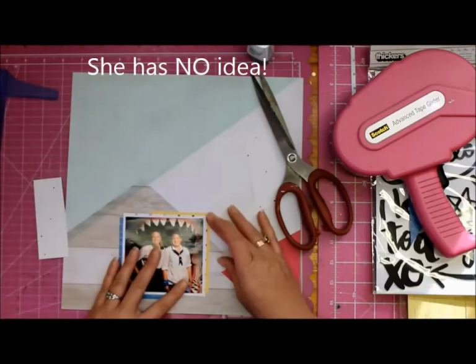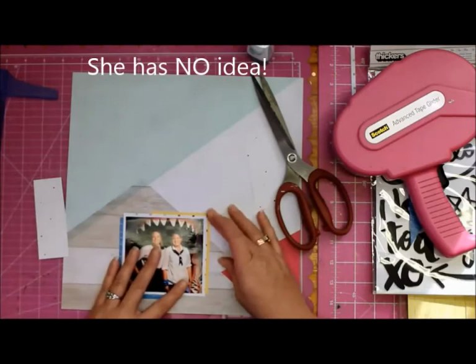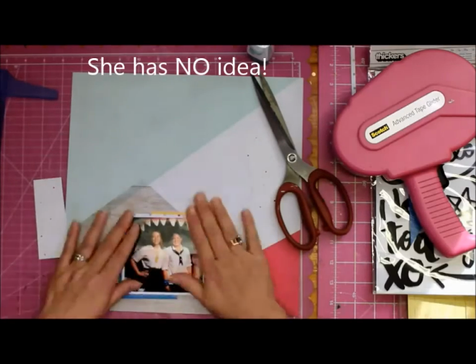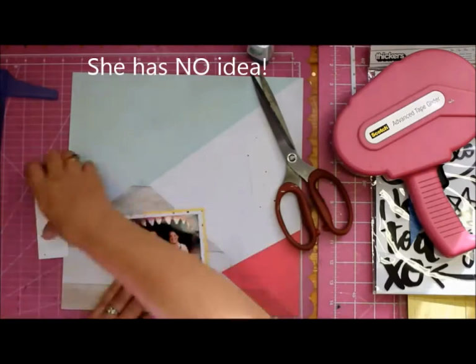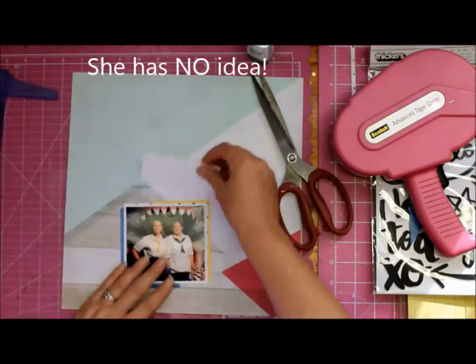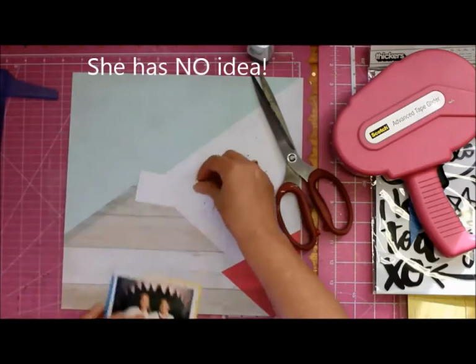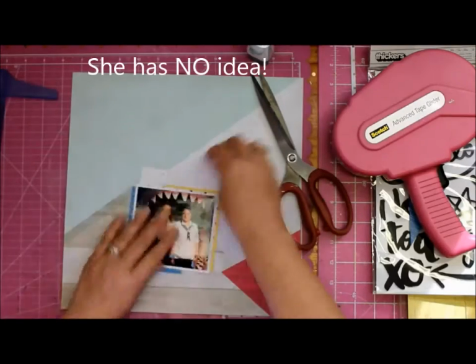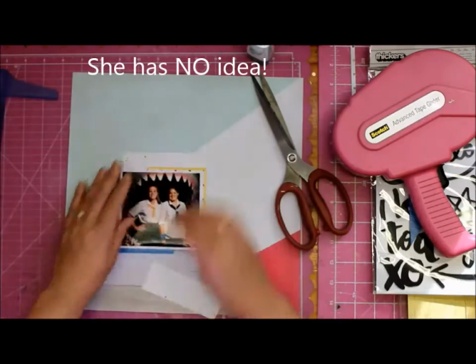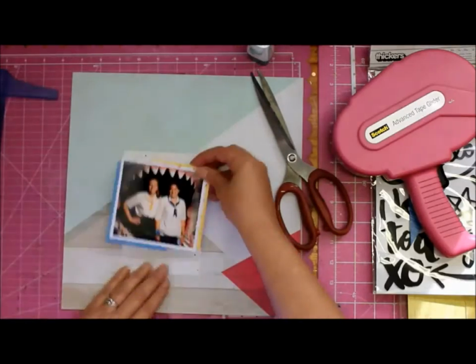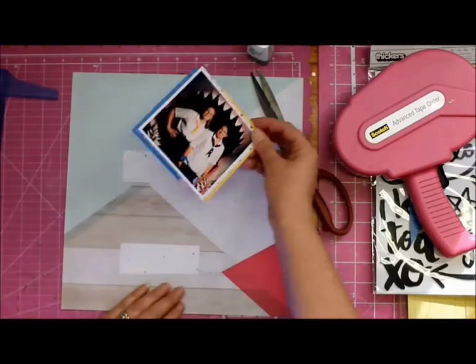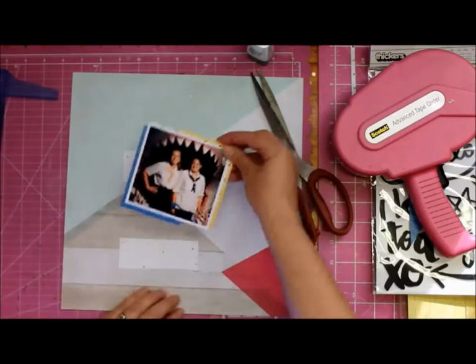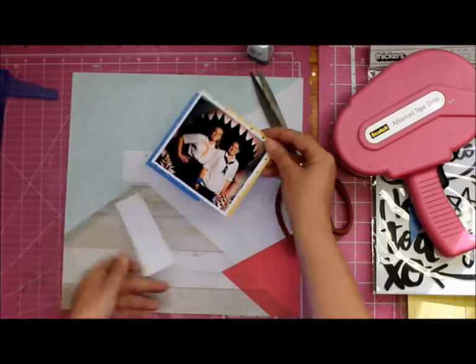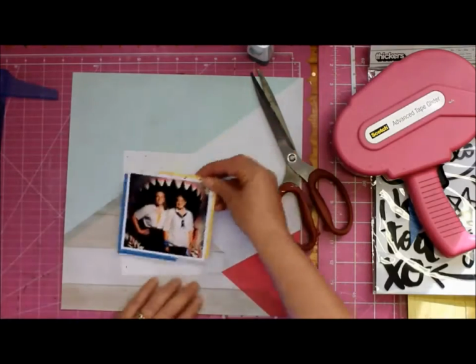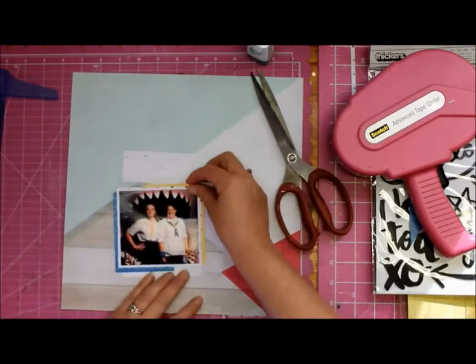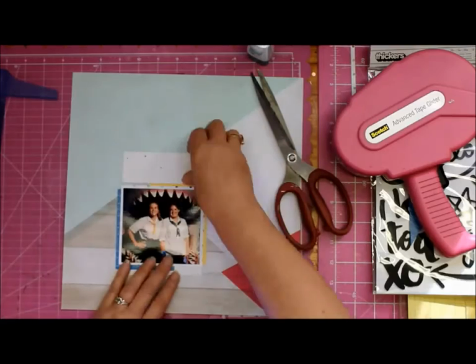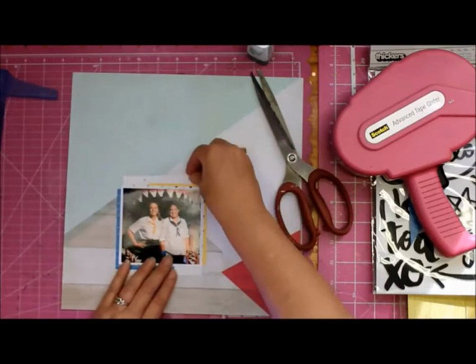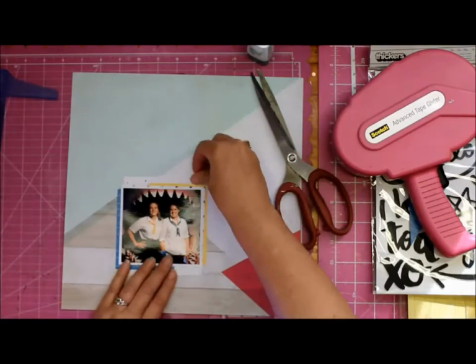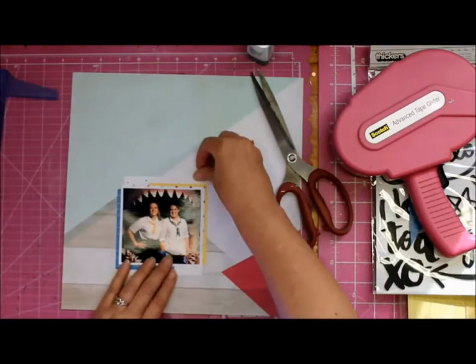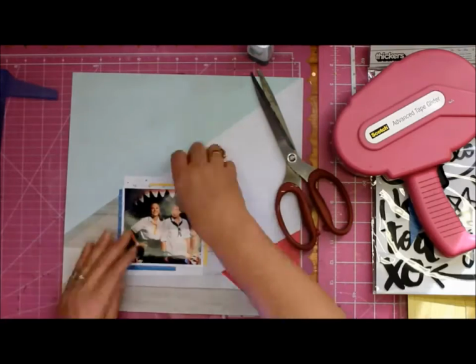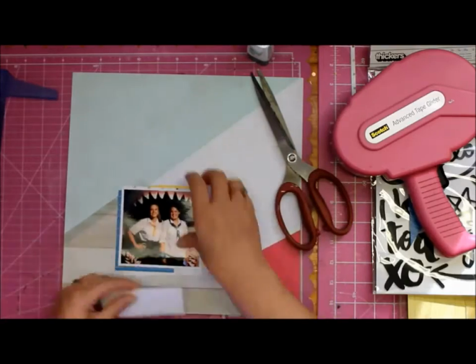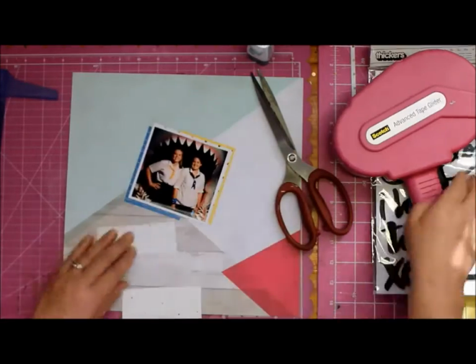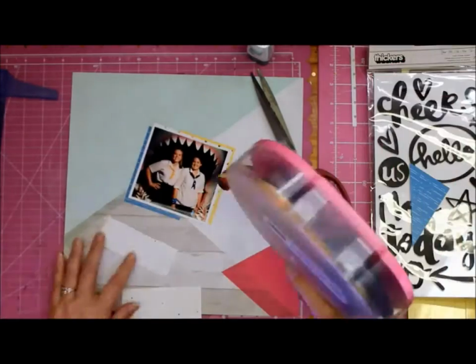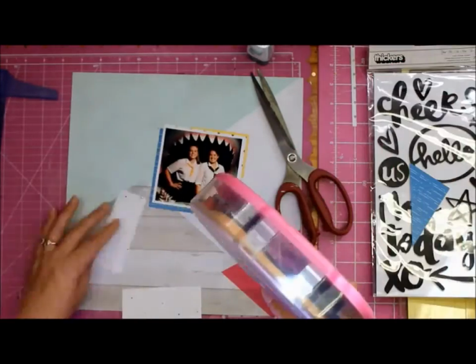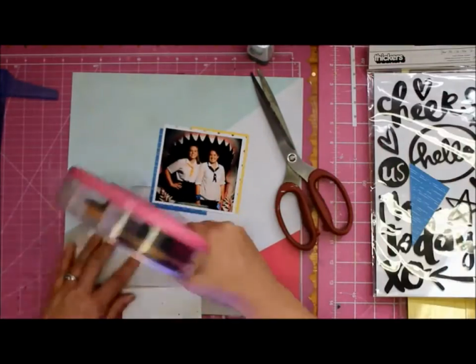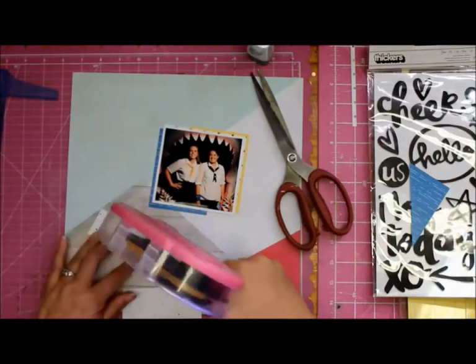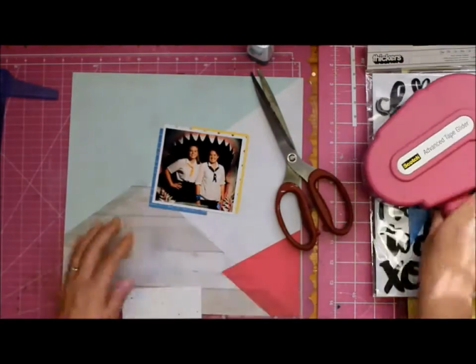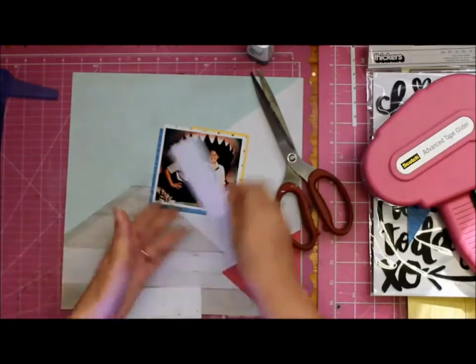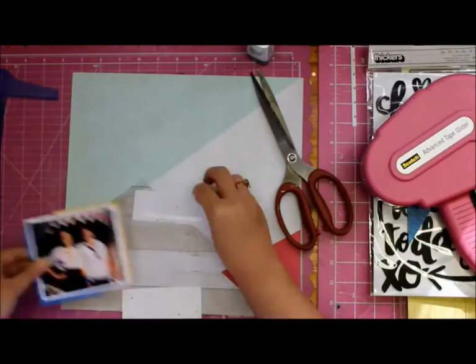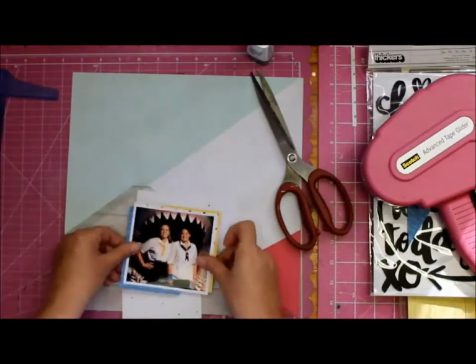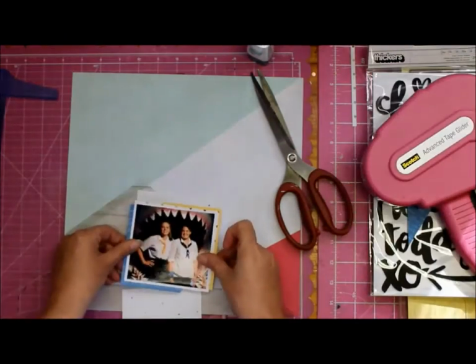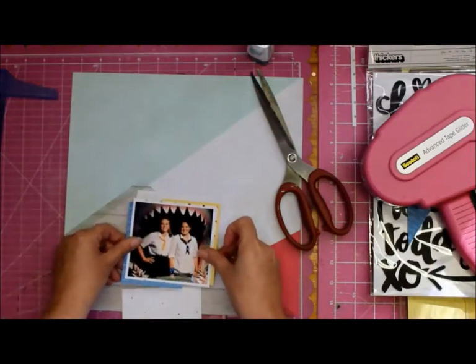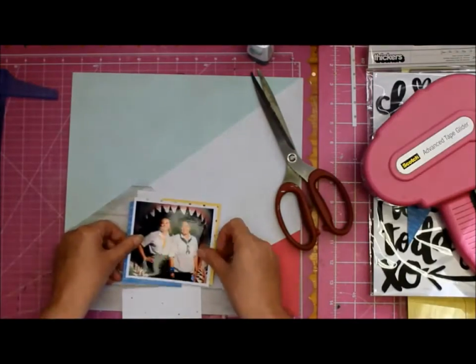That looks nice. That looks good. Little dot page. So more layering - it's kind of just to frame the picture.